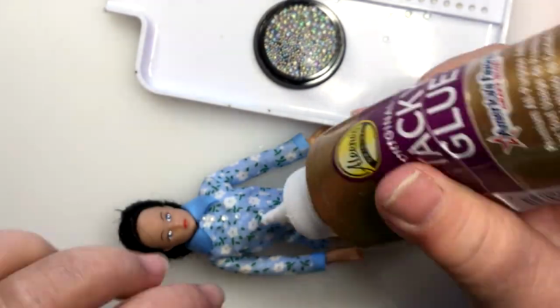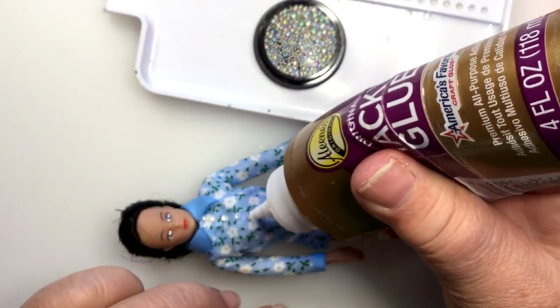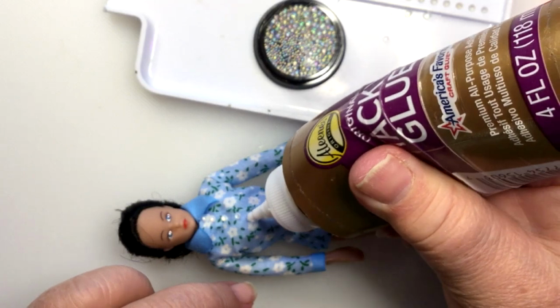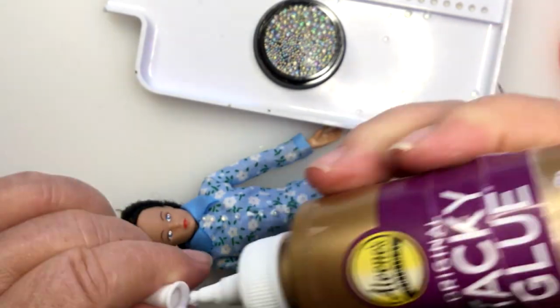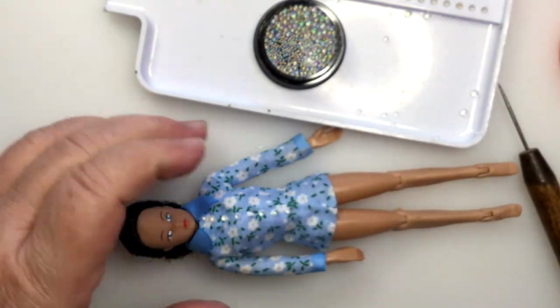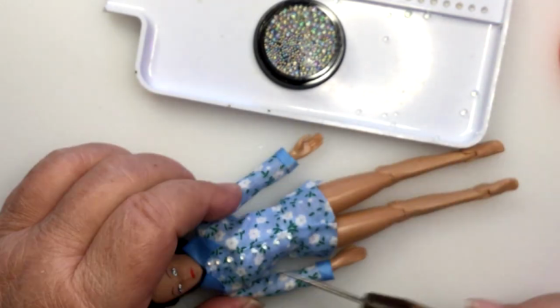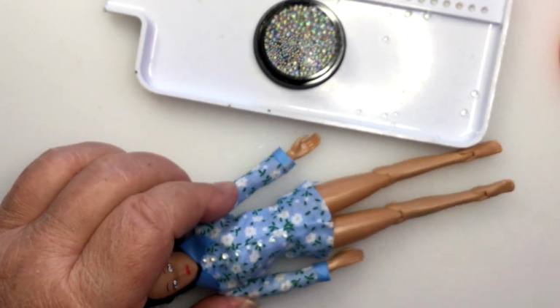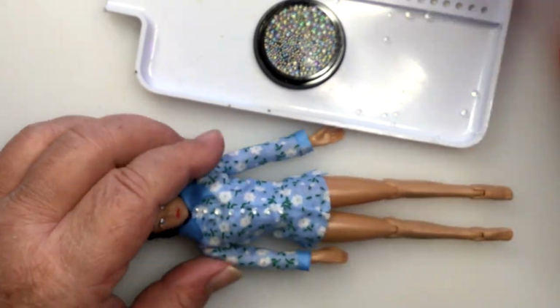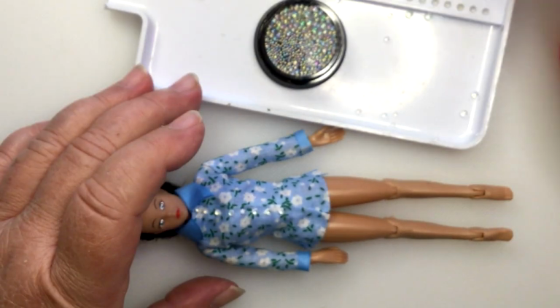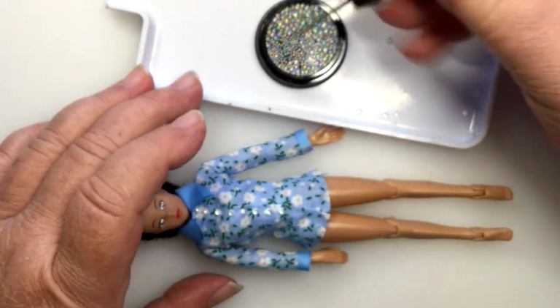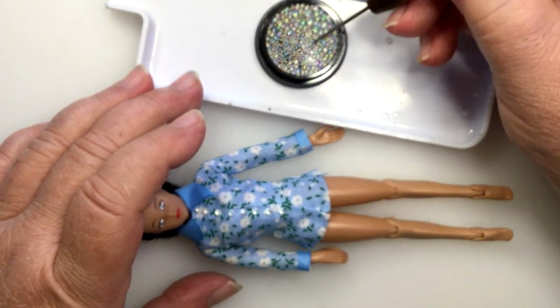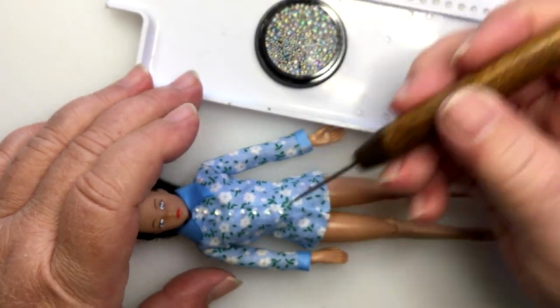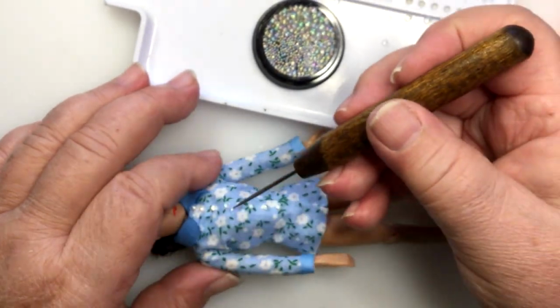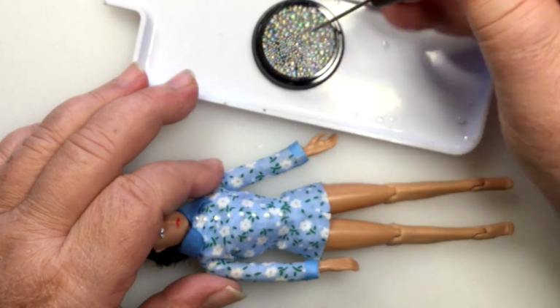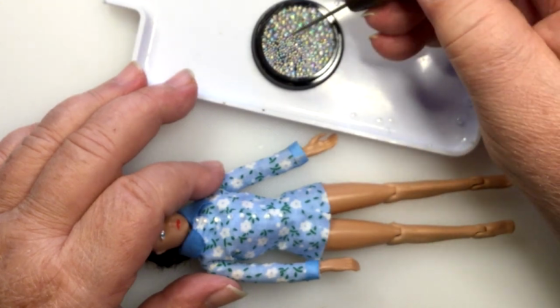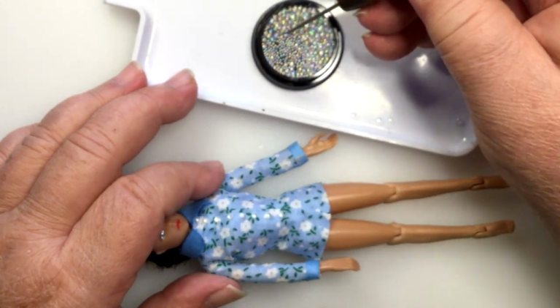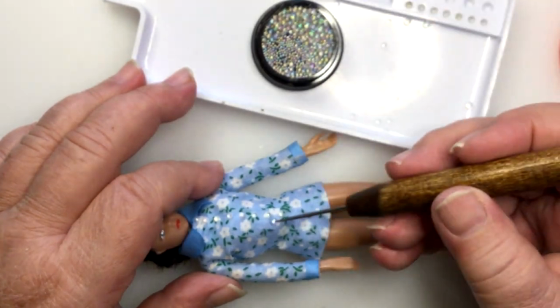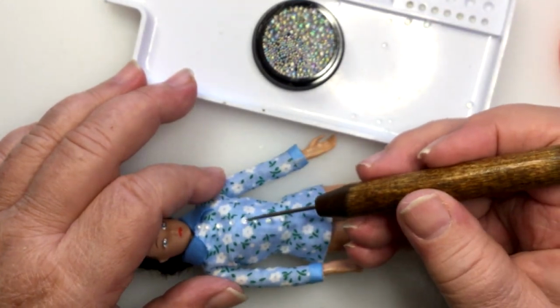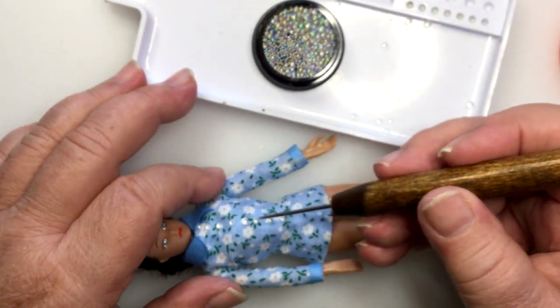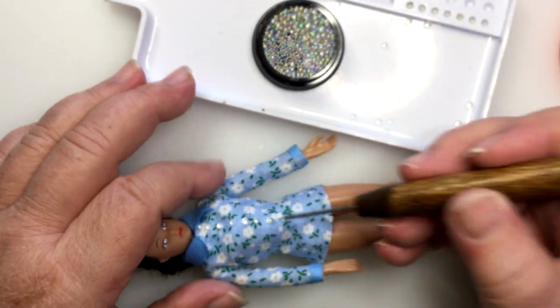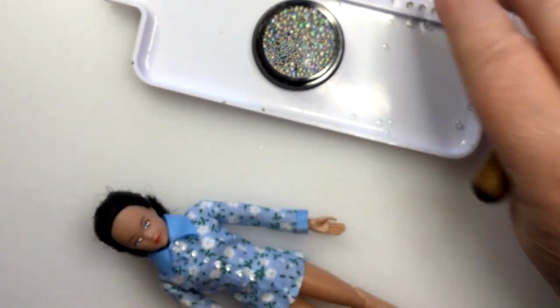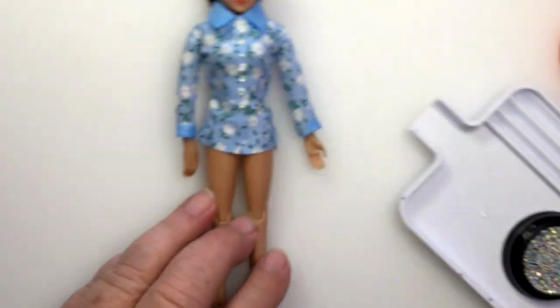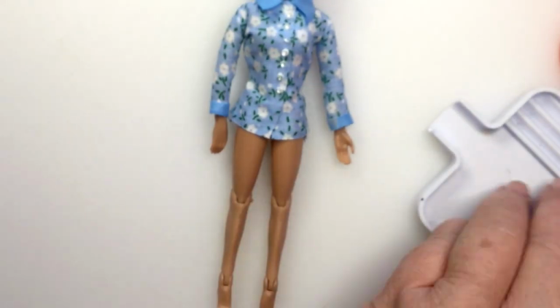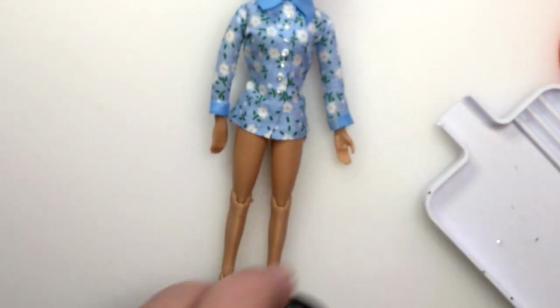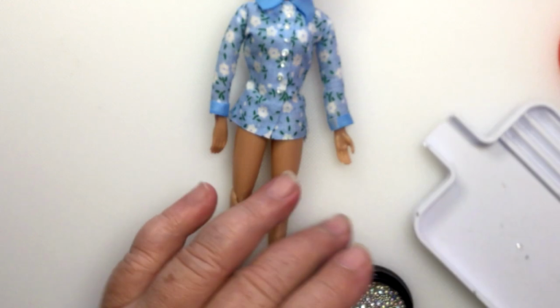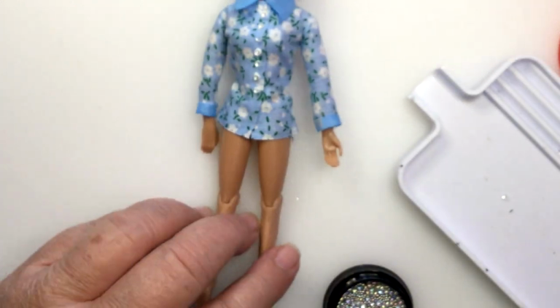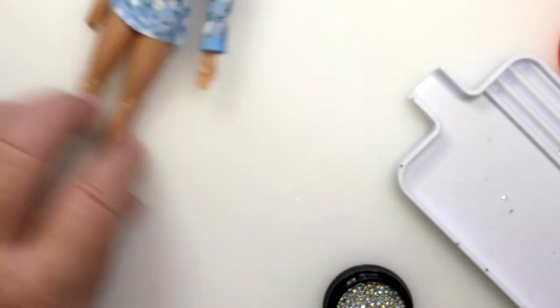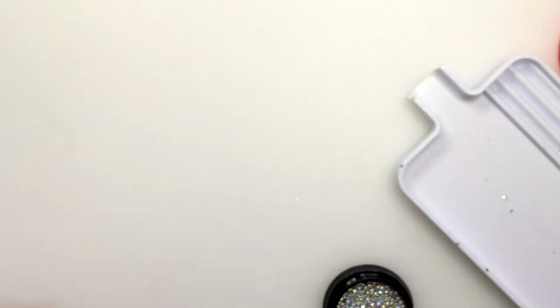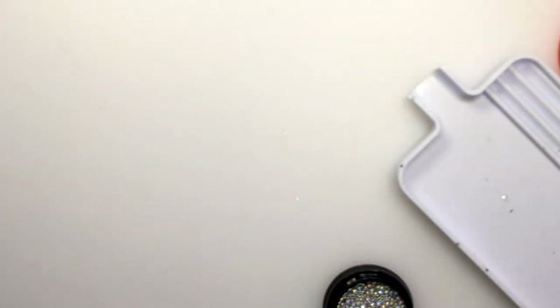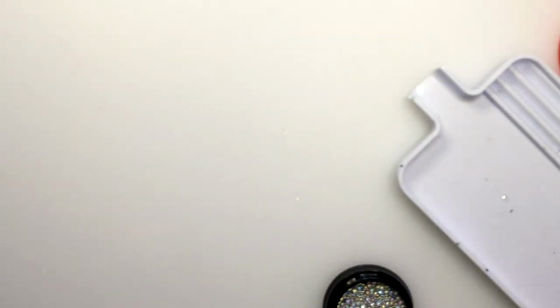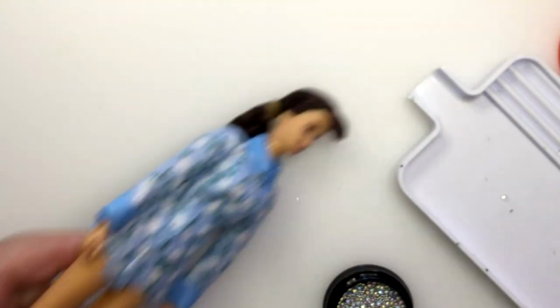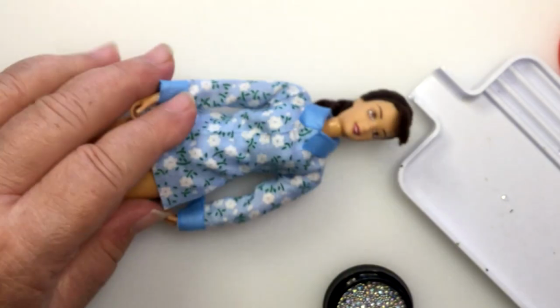I don't think anybody will really notice, and they stay on pretty good with Aileen's Tacky Glue, but you can use whatever glue you want. That is the first one. These are pearlized — they're clear so they'll really go with anything.